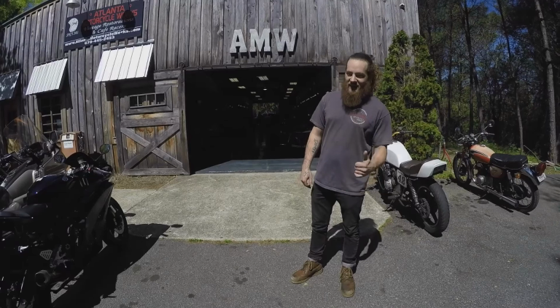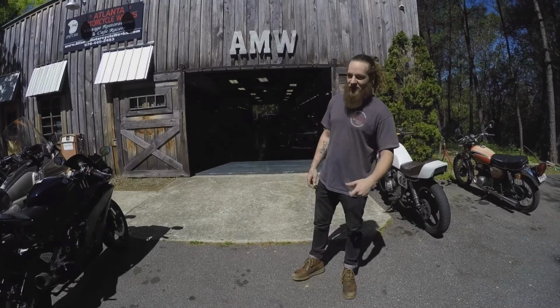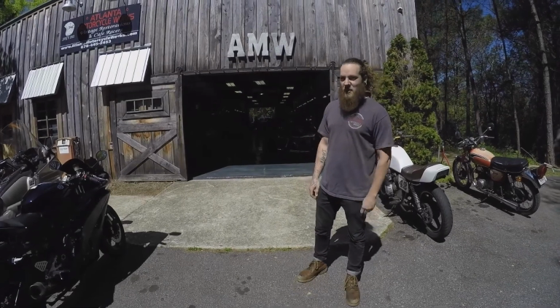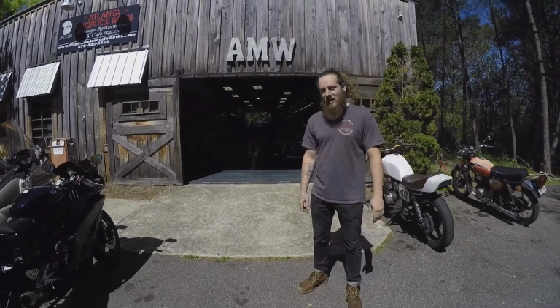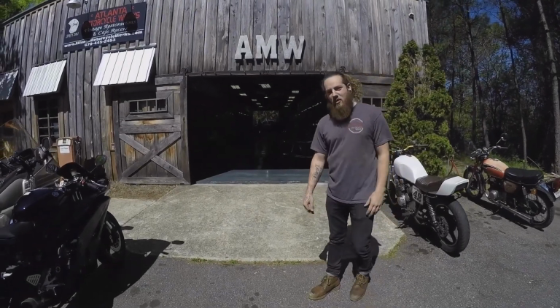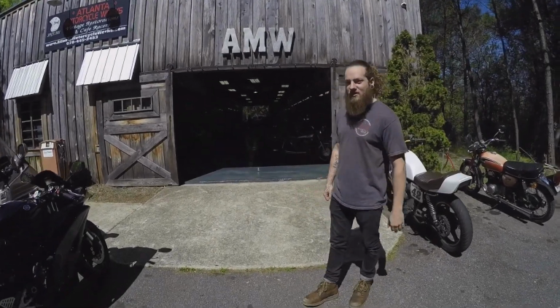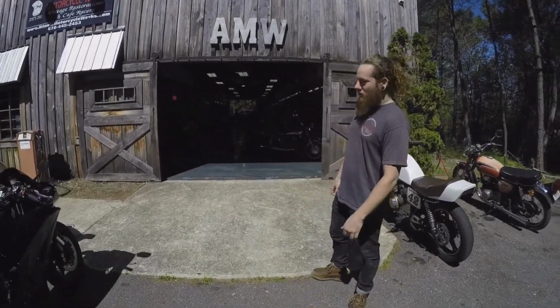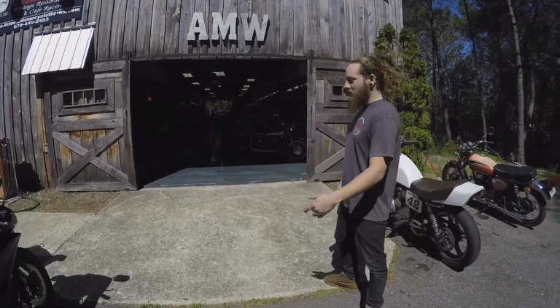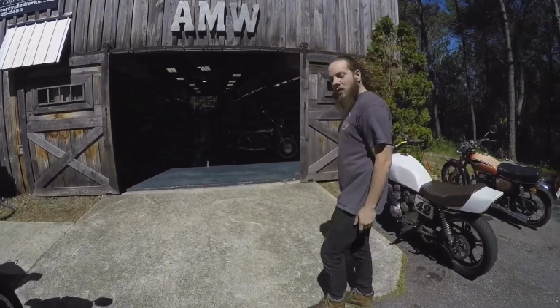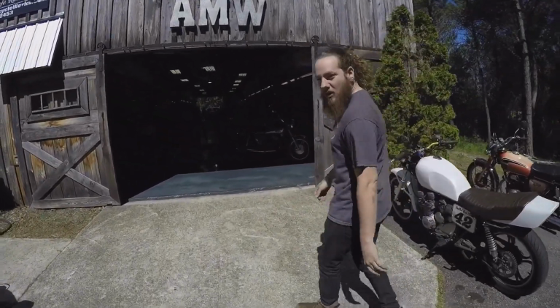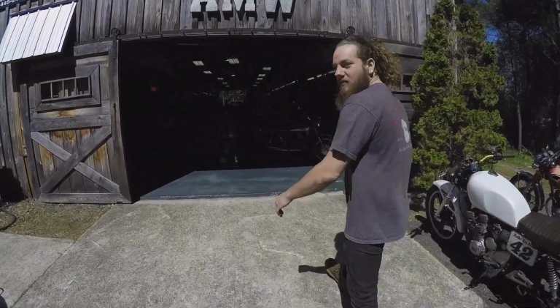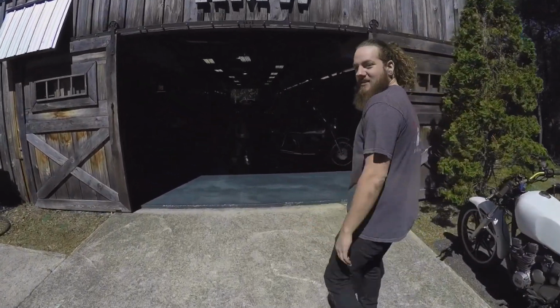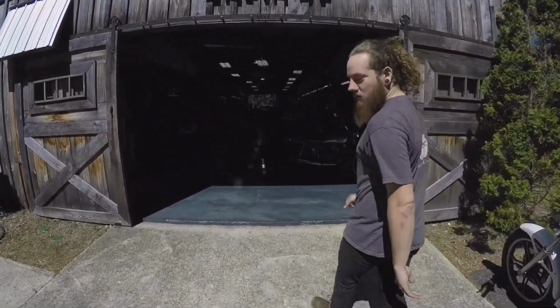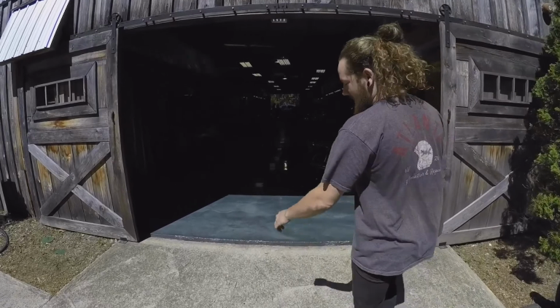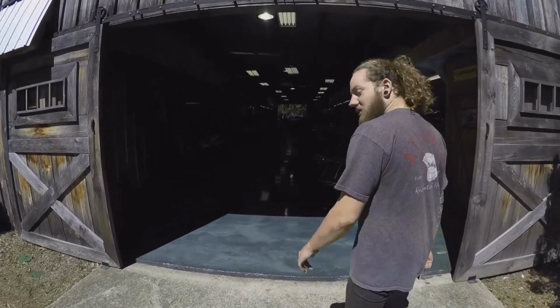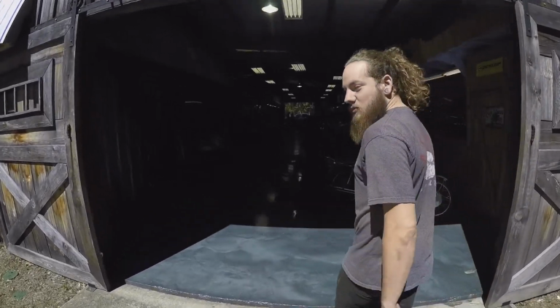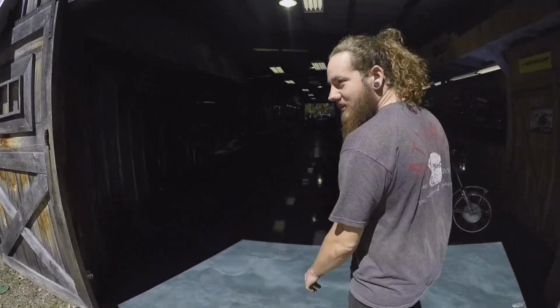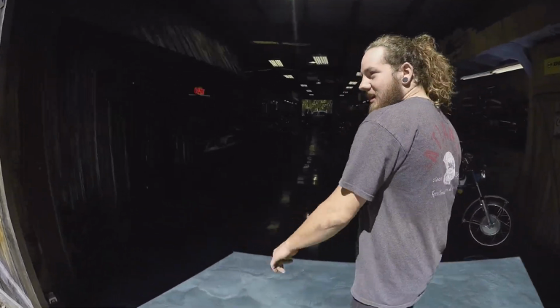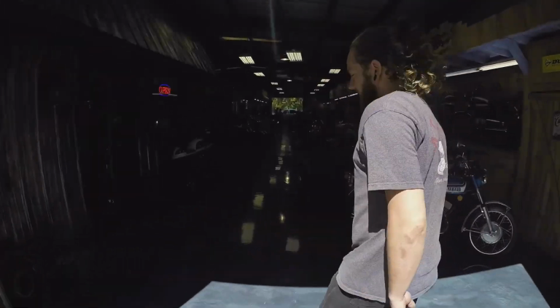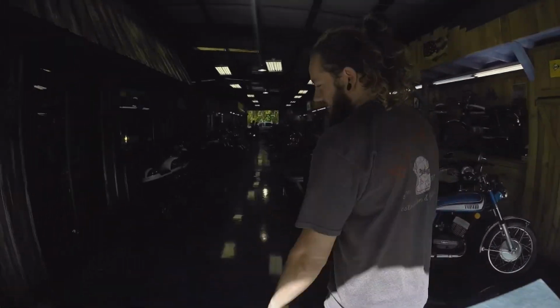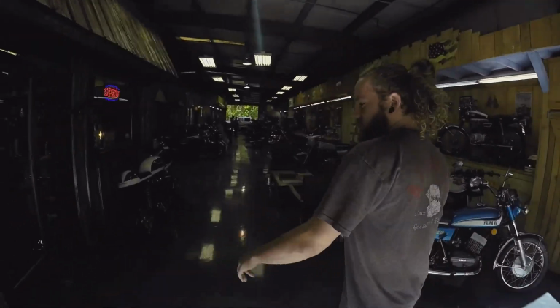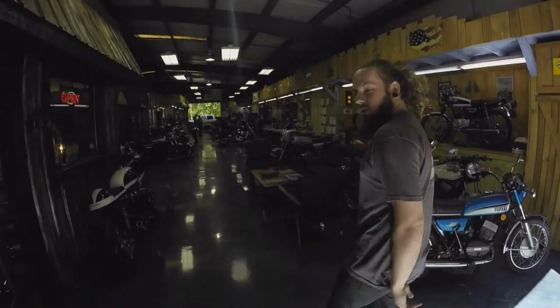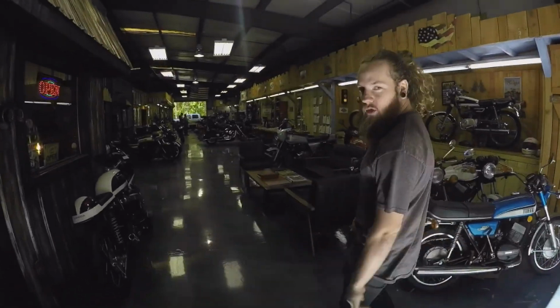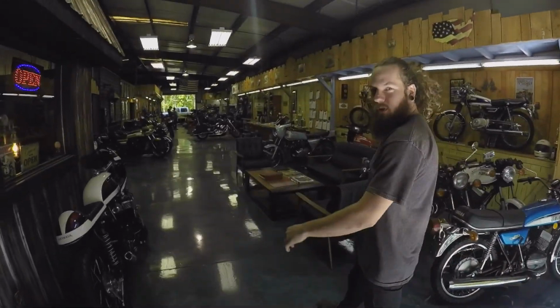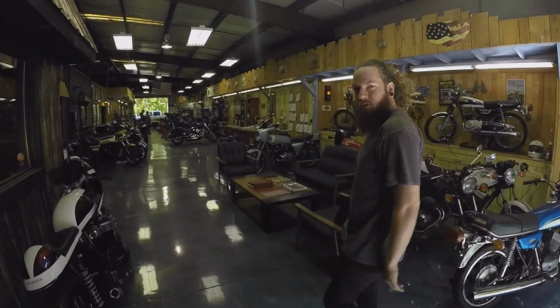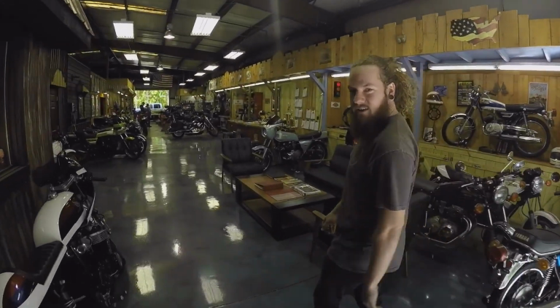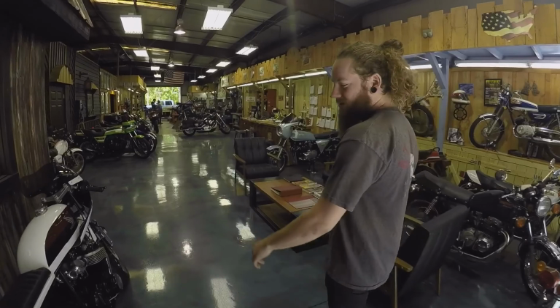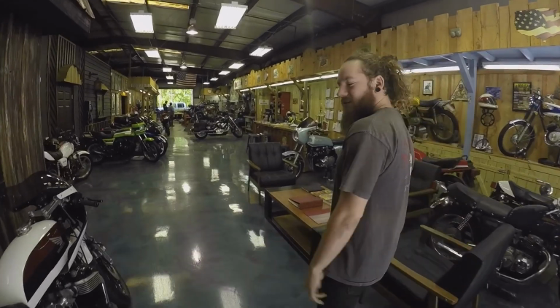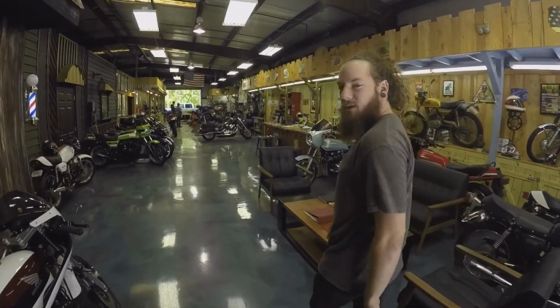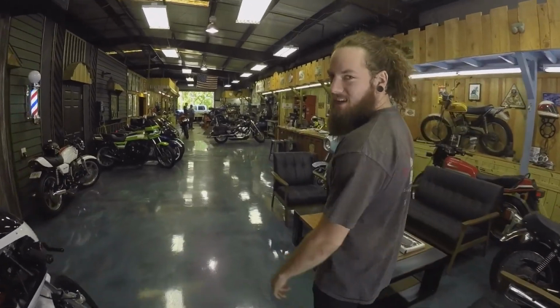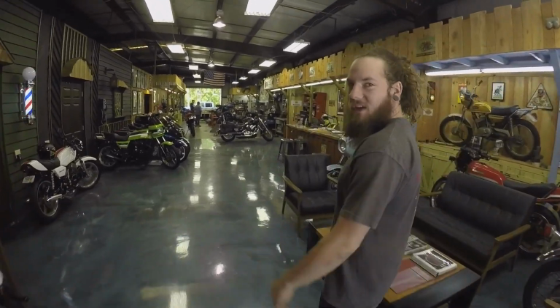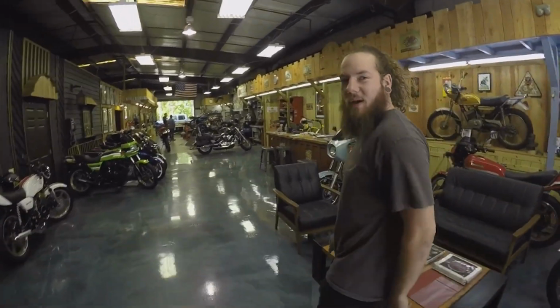What's going on guys, welcome to Atlanta Motorcycle Works. Just bringing you guys a quick video today of the 1971 Kawasaki H1 — kind of do a little go-through, a little bit of riding, a little bit of talking. Let us know what you think about it.